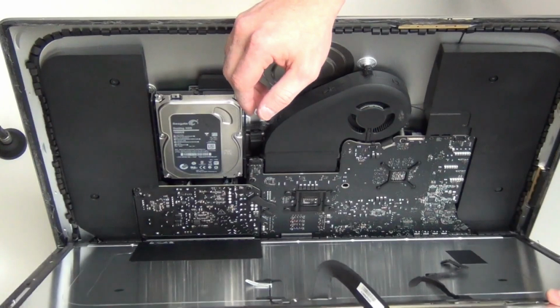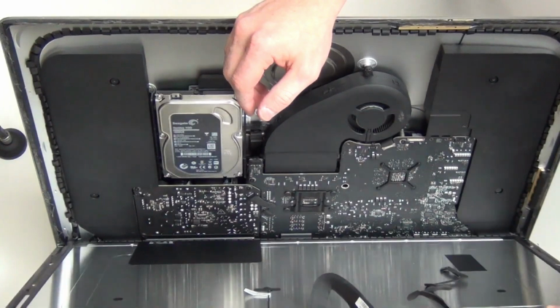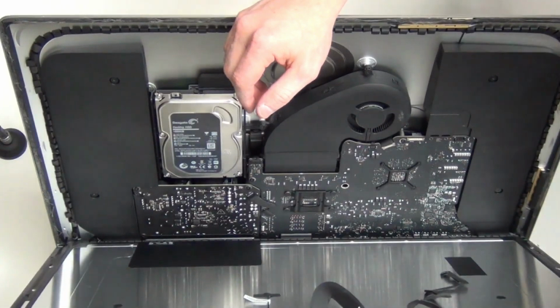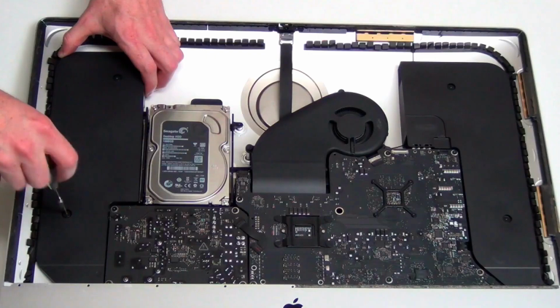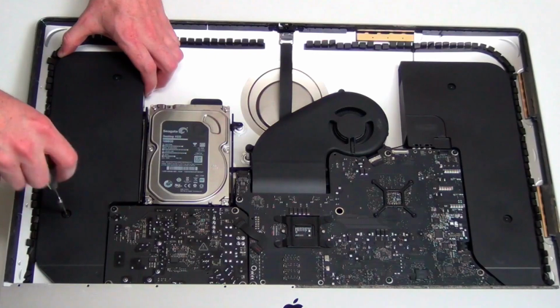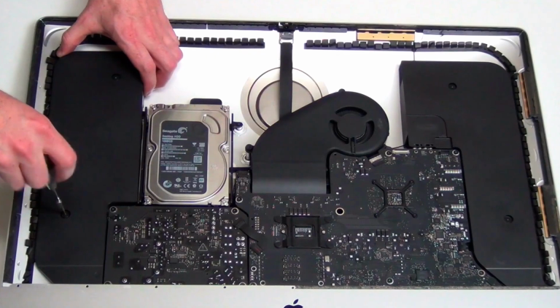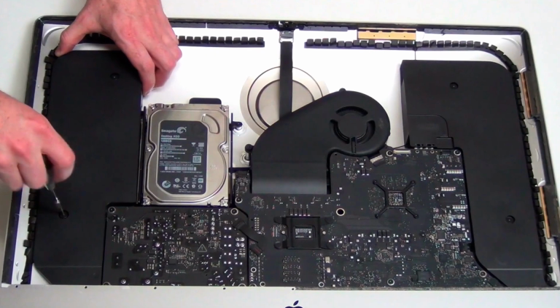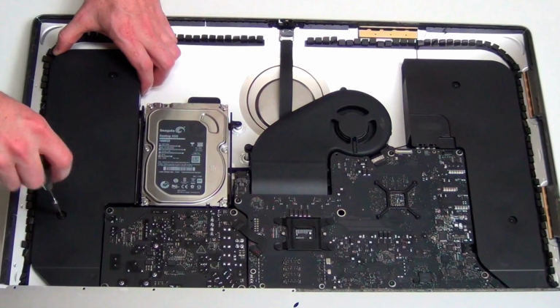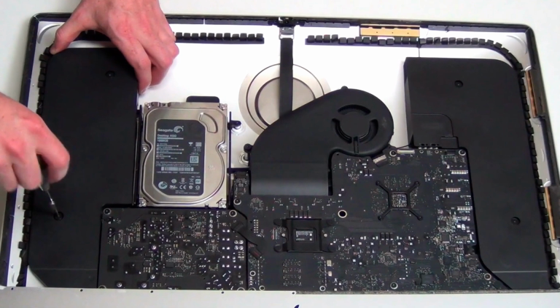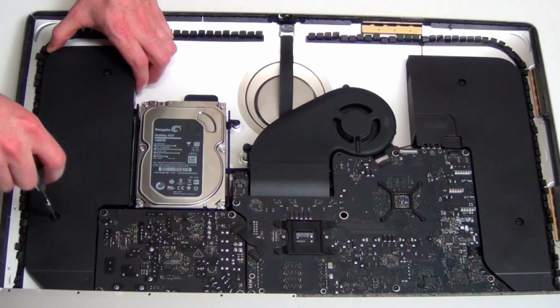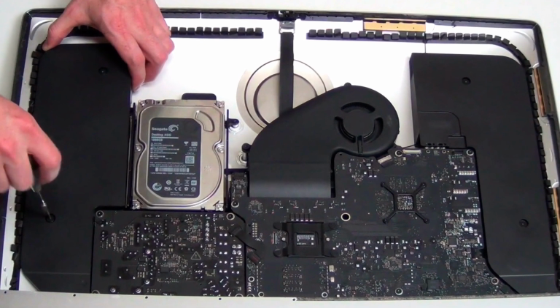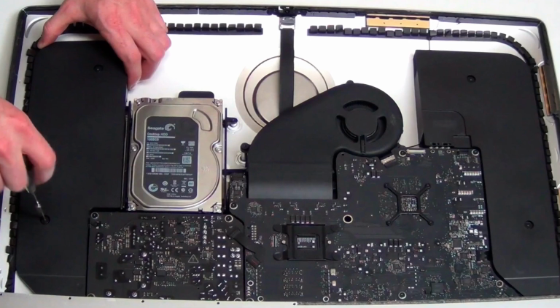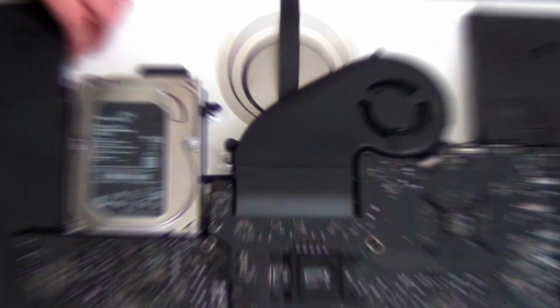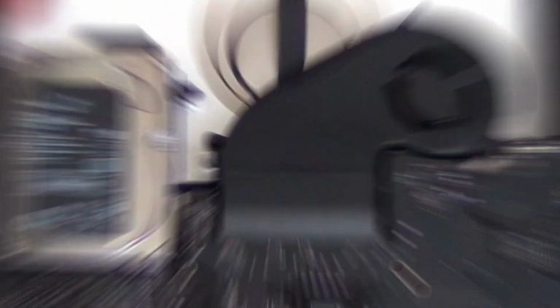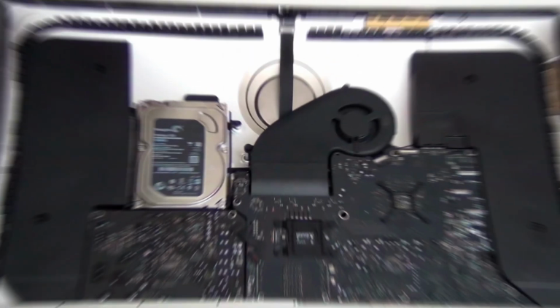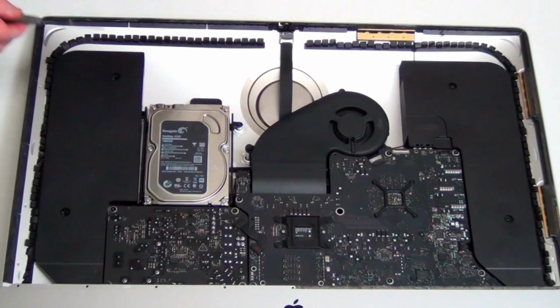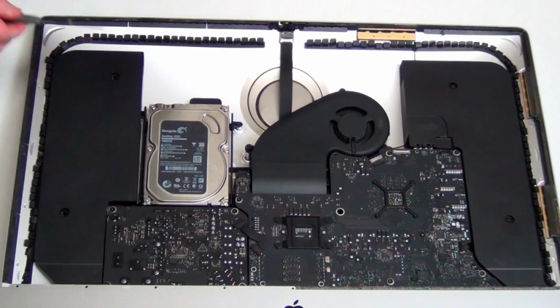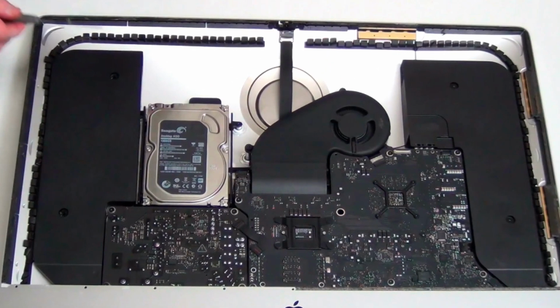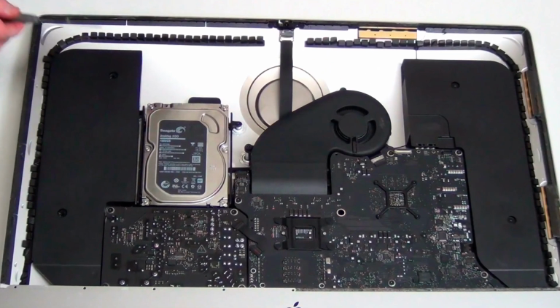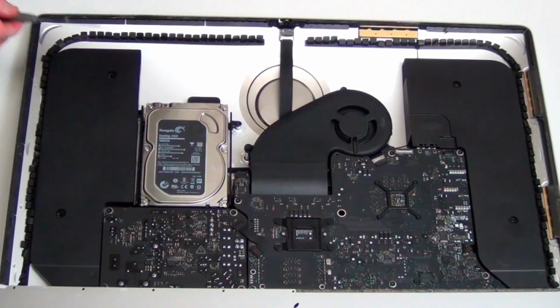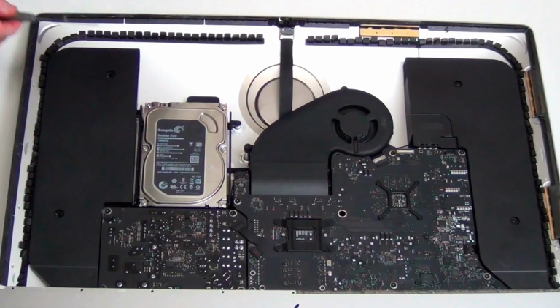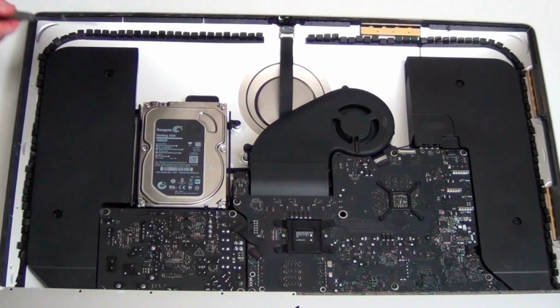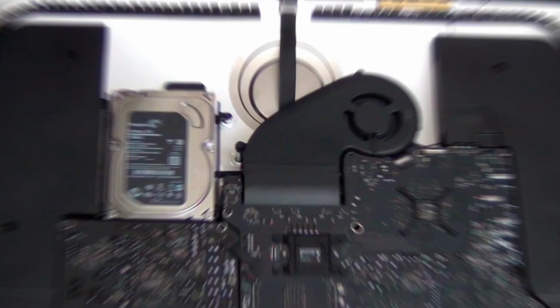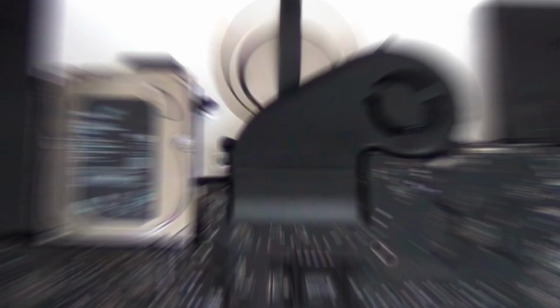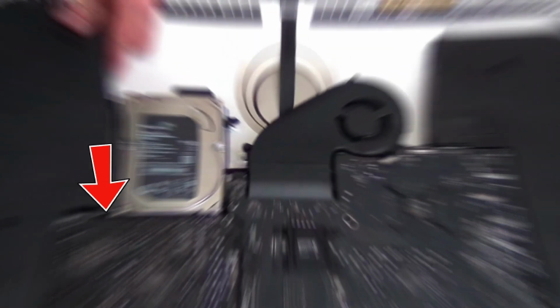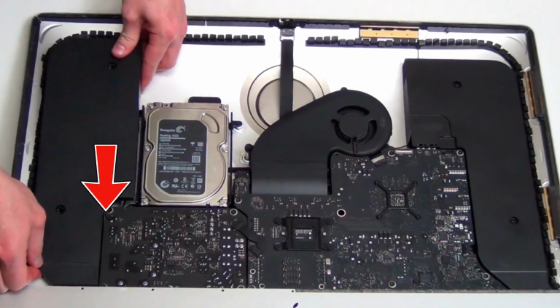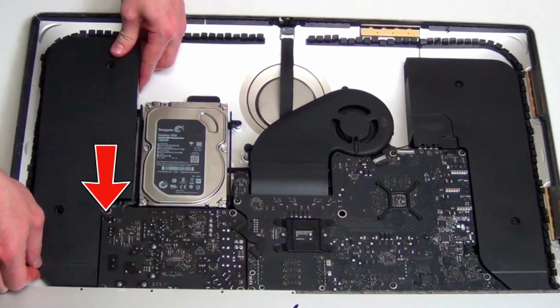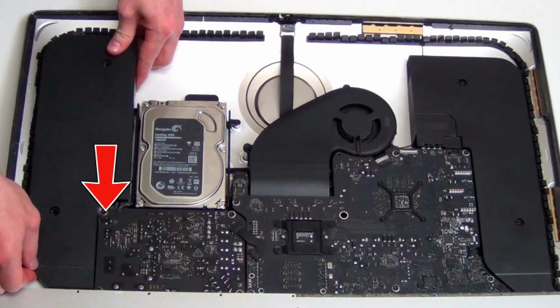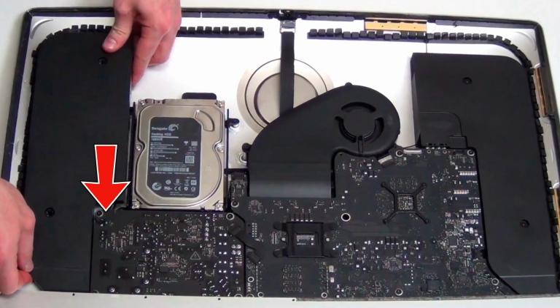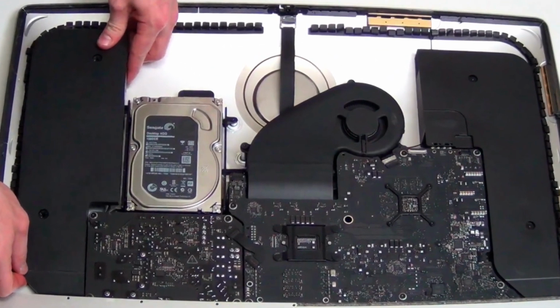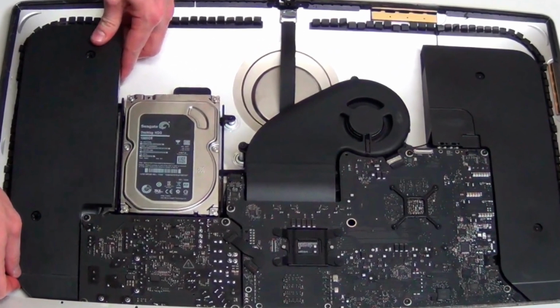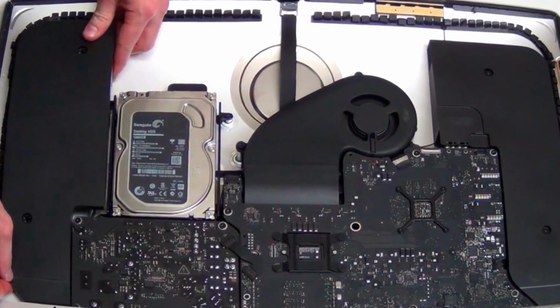To remove the hard drive, you will need to first loosen the left speaker assembly by taking out the two T8 screws. Unplug the power button cable, and then be careful when pulling the speaker assembly out that the power button cable does not get cut.